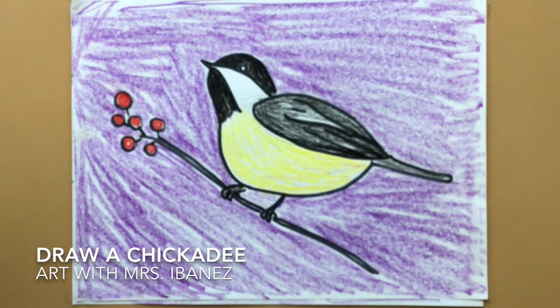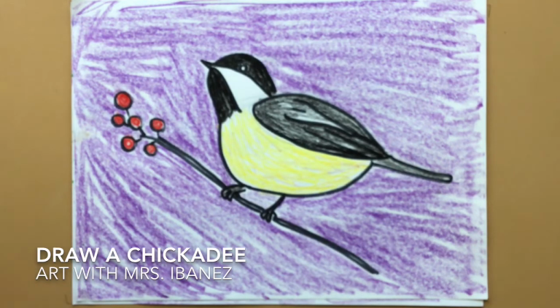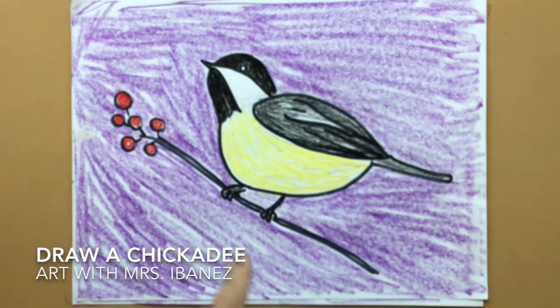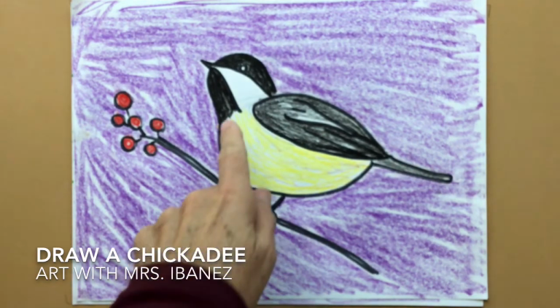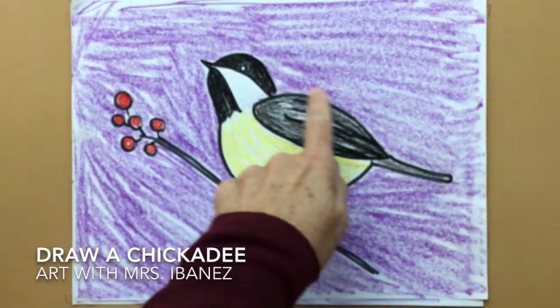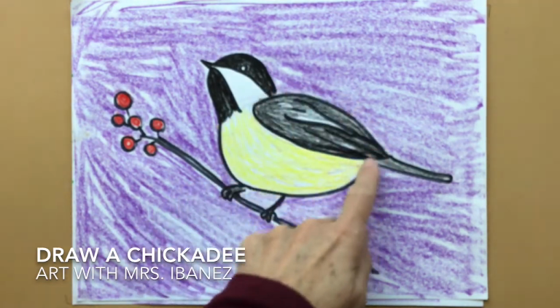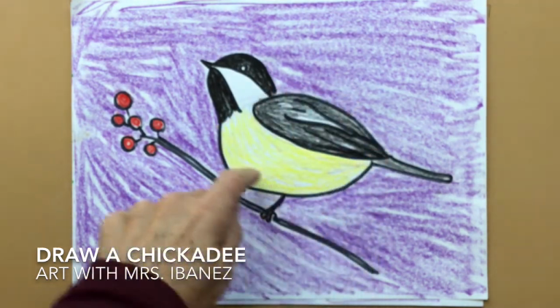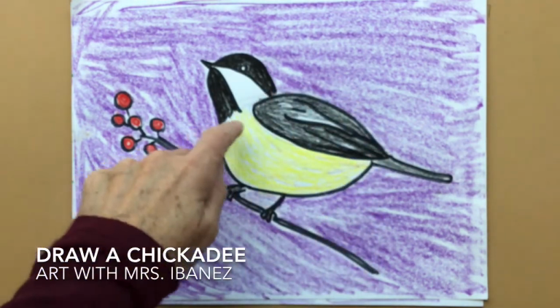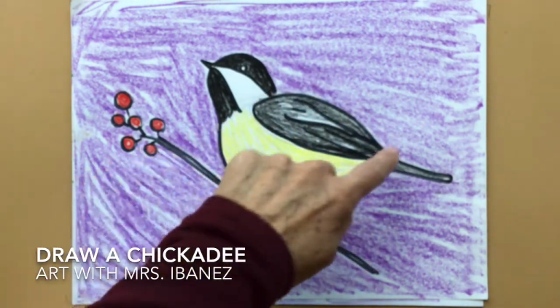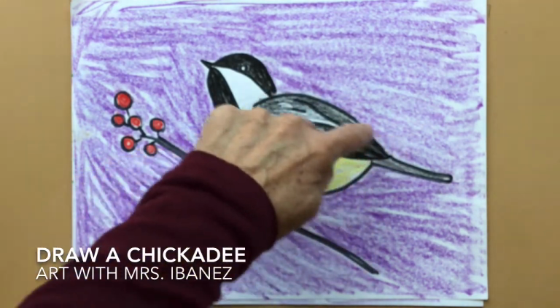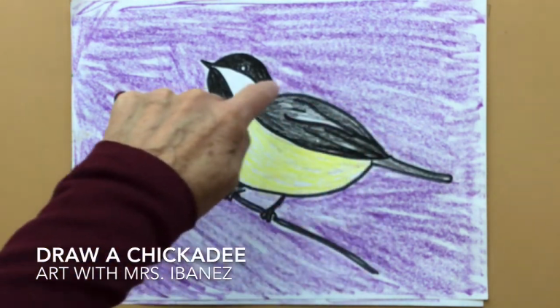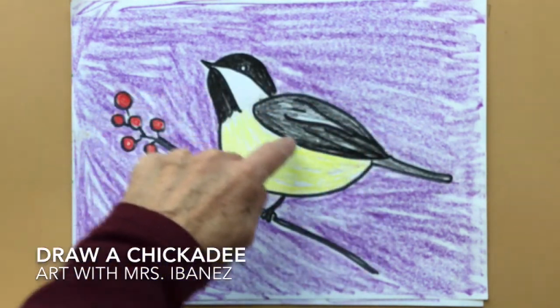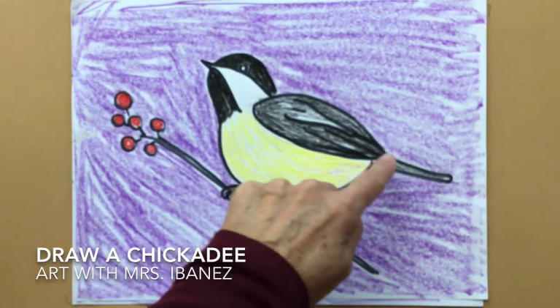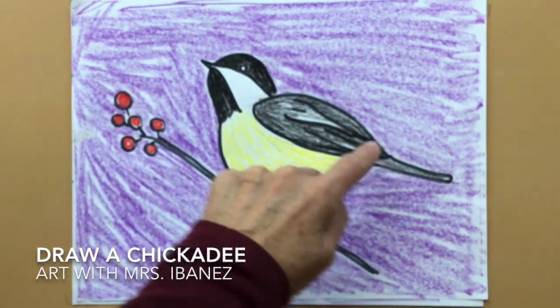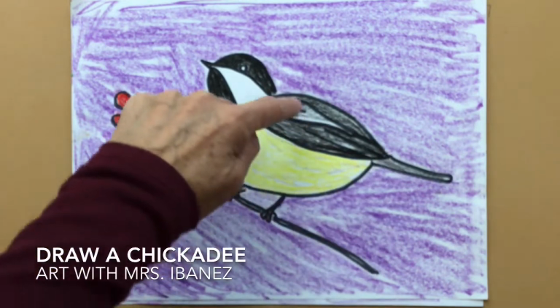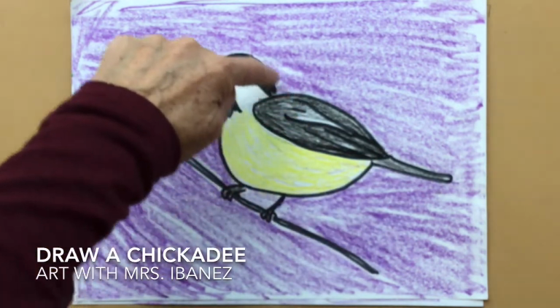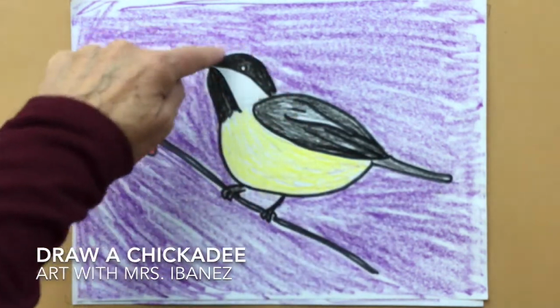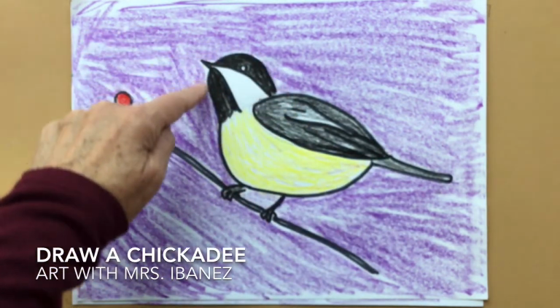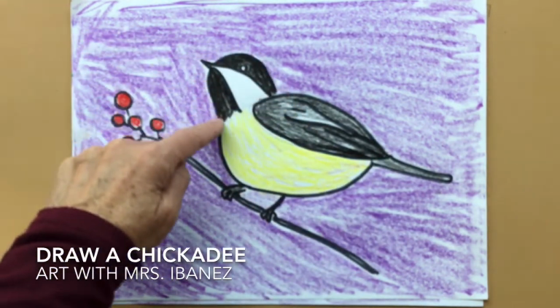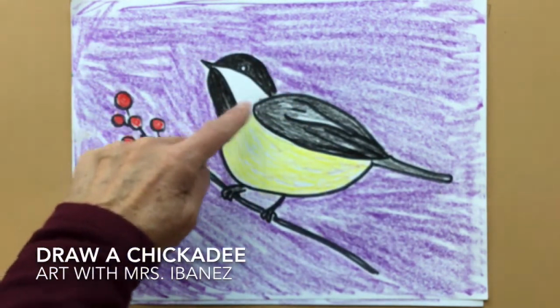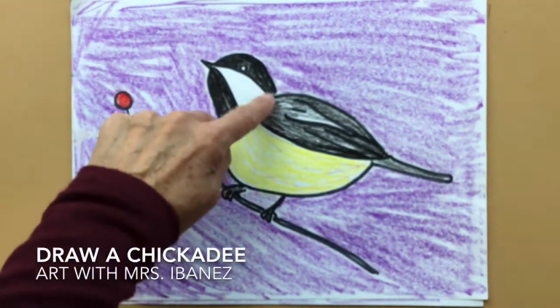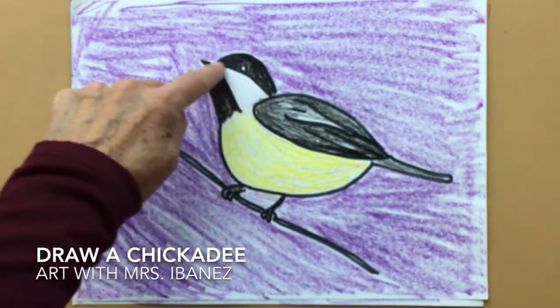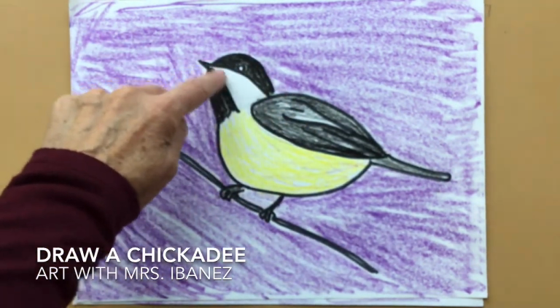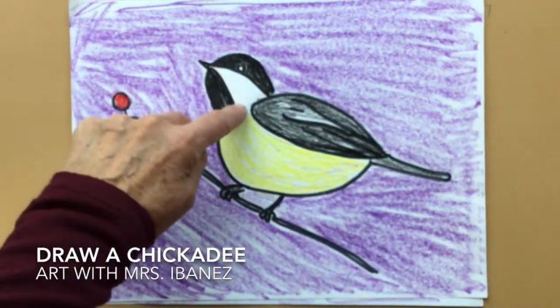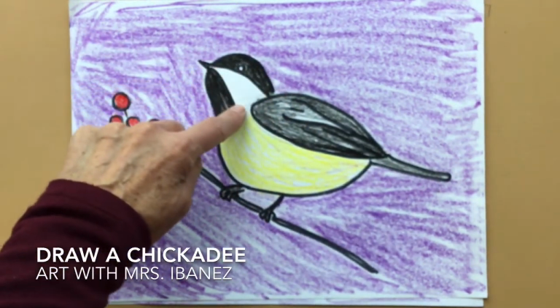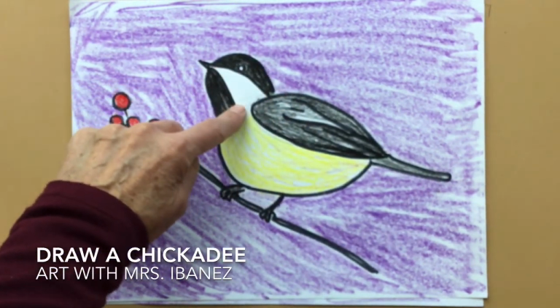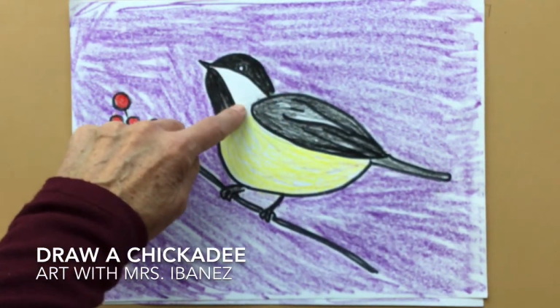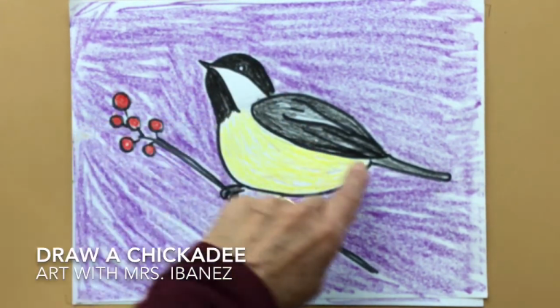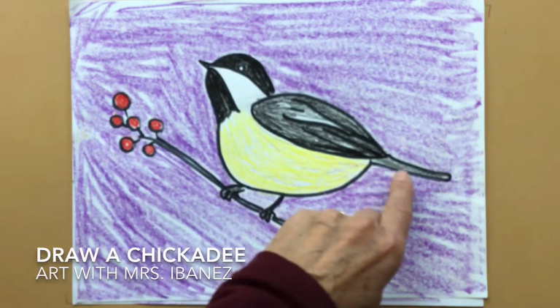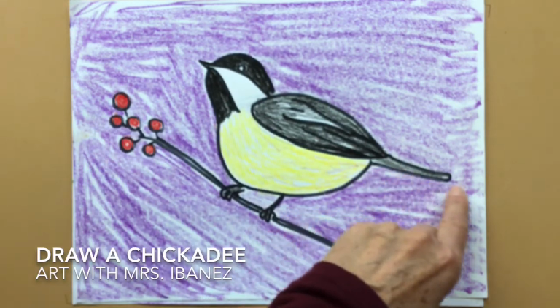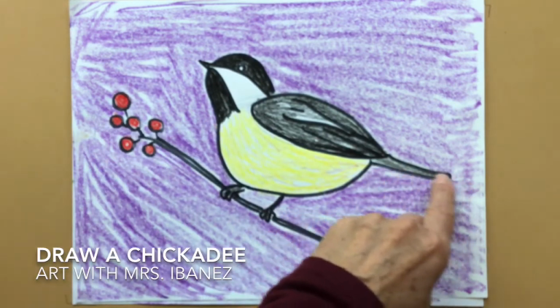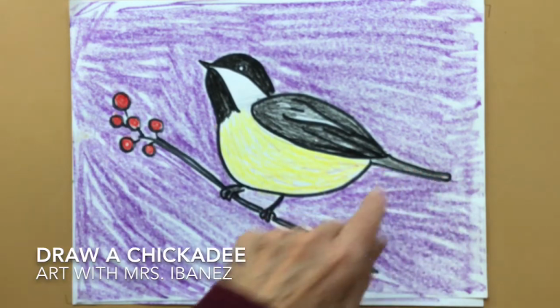The chickadee has a body that's an oval, a wing that's shaped like a teardrop, a head that's sort of round with a big triangular shape inside, and a very small tail.